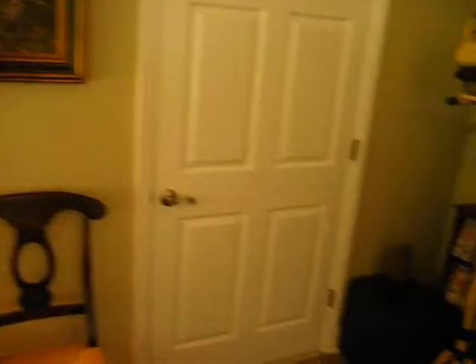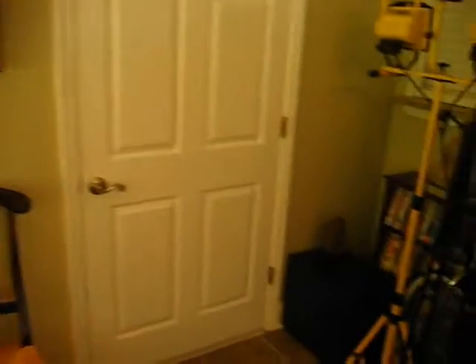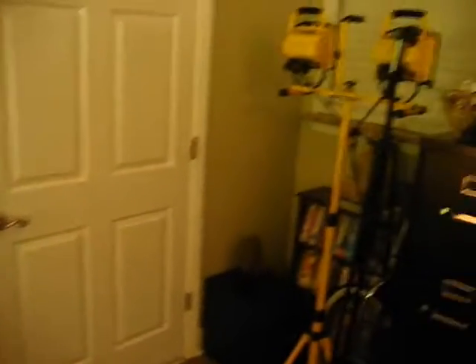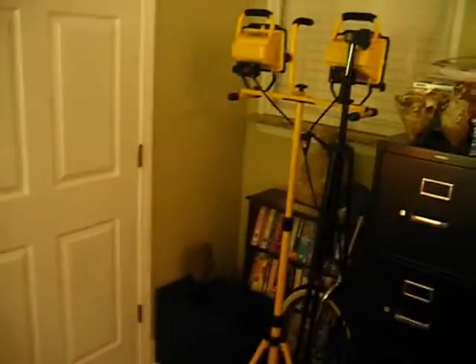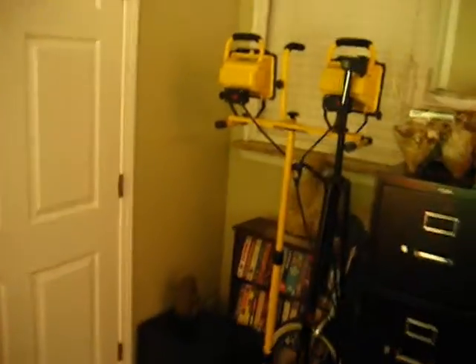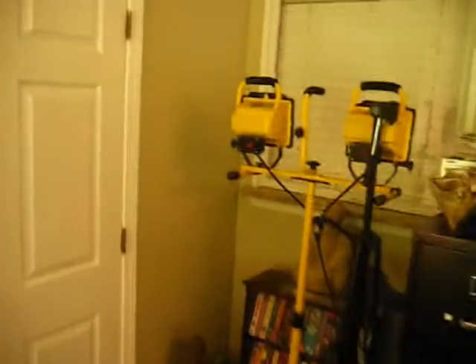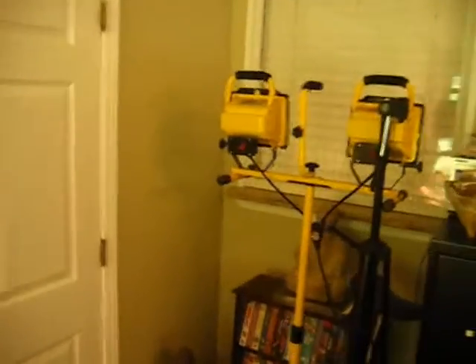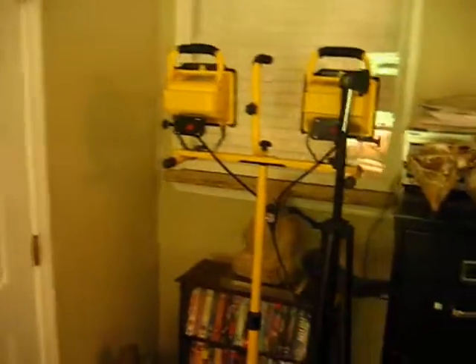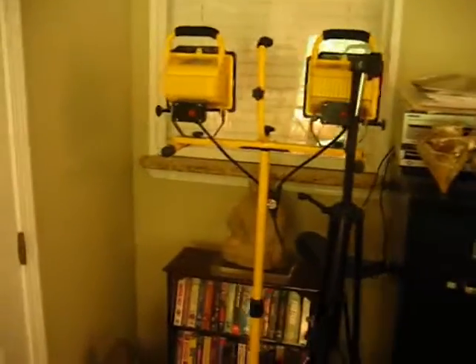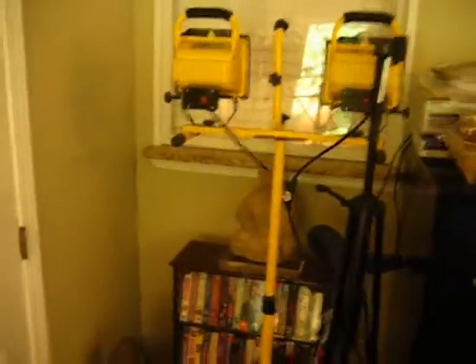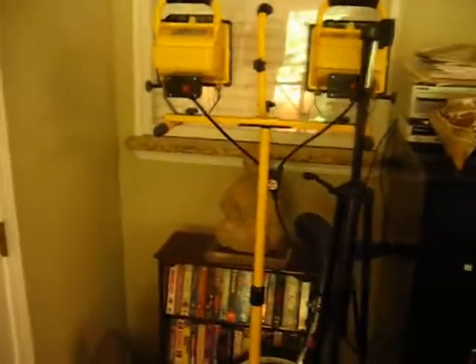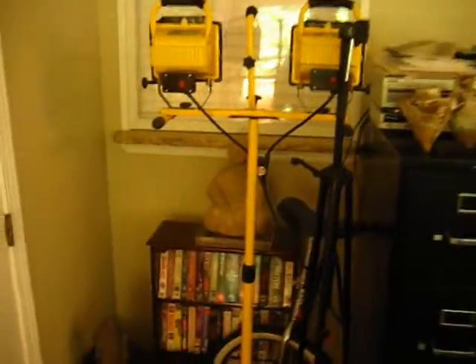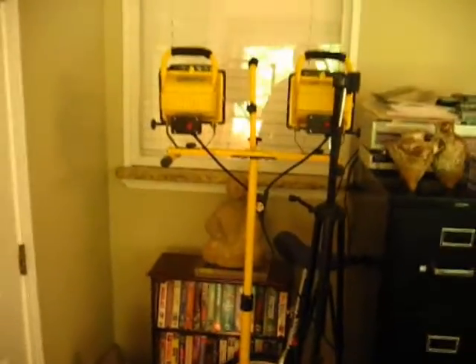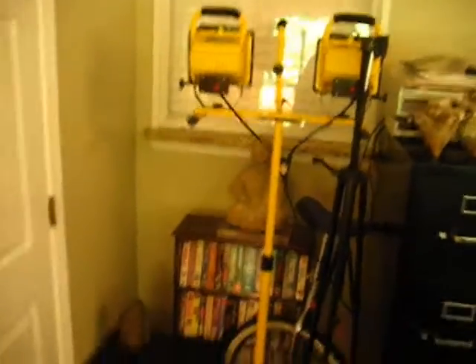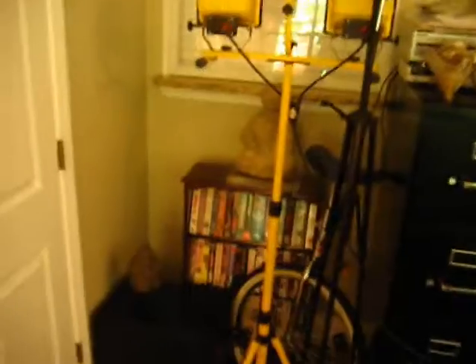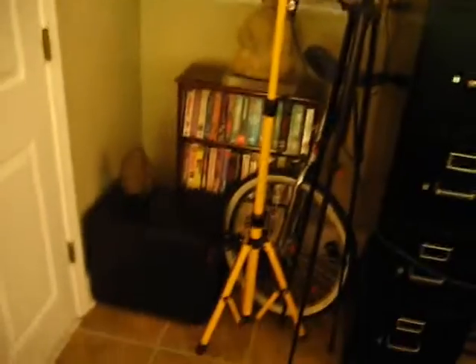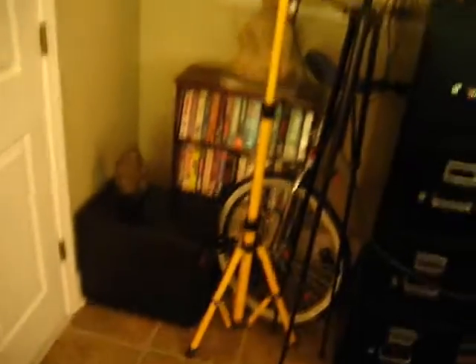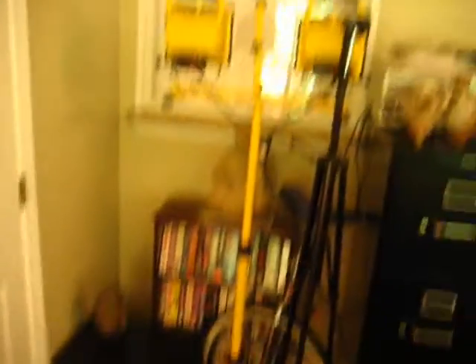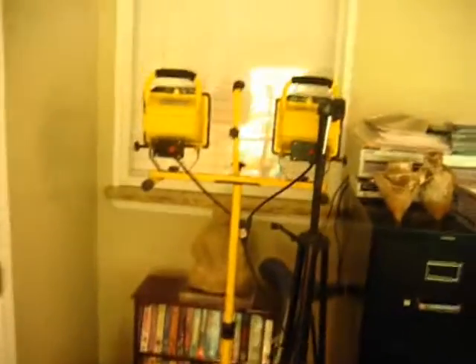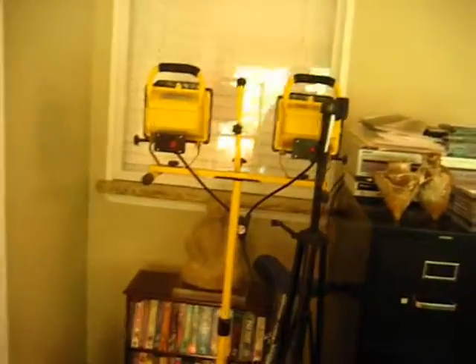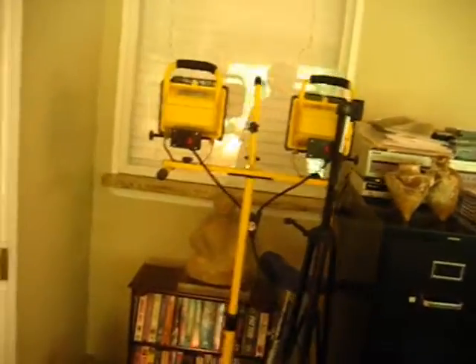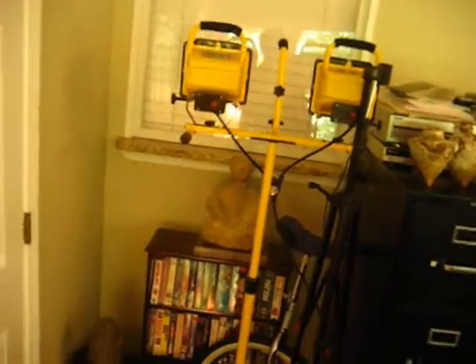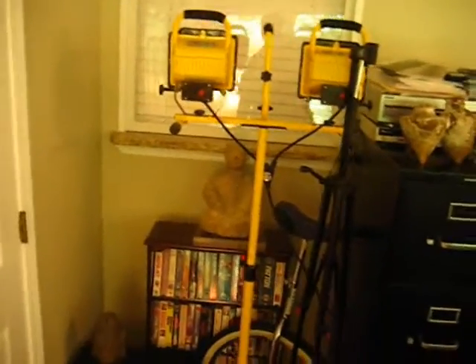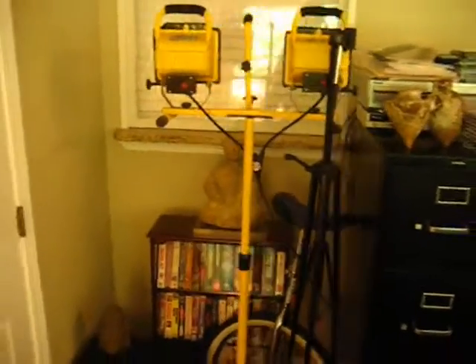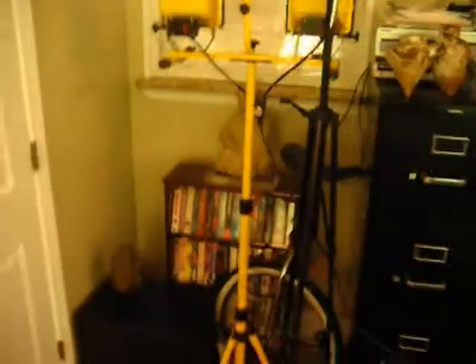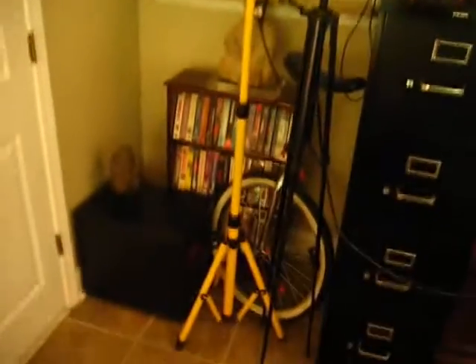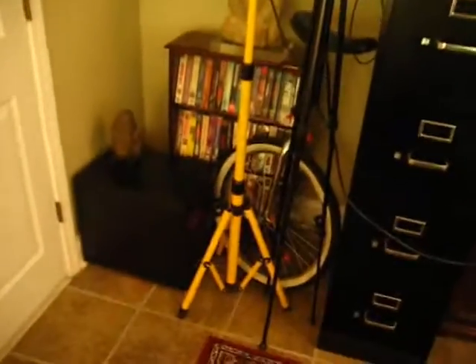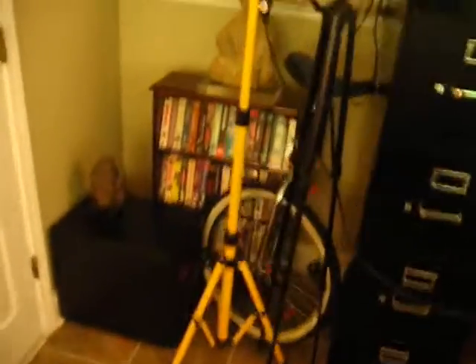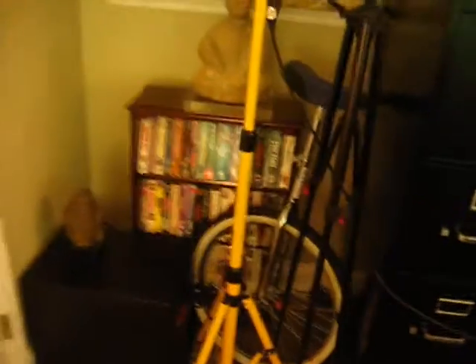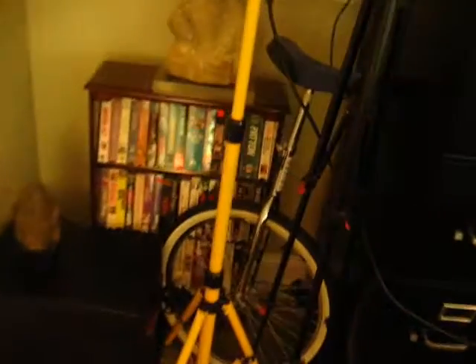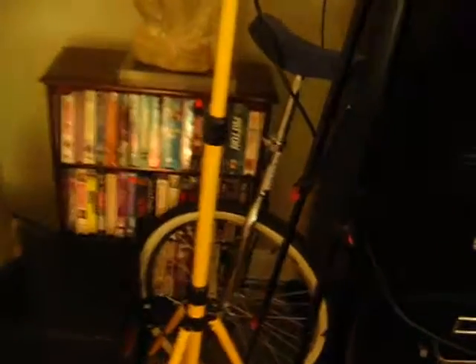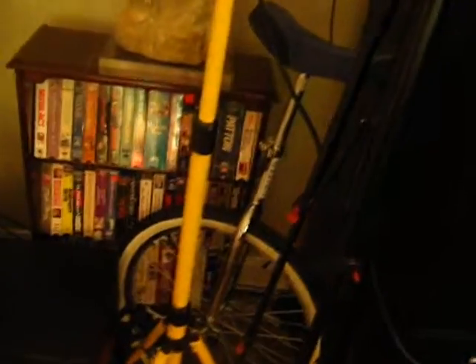Here's the messy corner. Those are construction lights — when I redid this house I used those, and I don't have anywhere to put them much now. Sometimes I use them to light up a video at night. There's a unicycle in the corner.